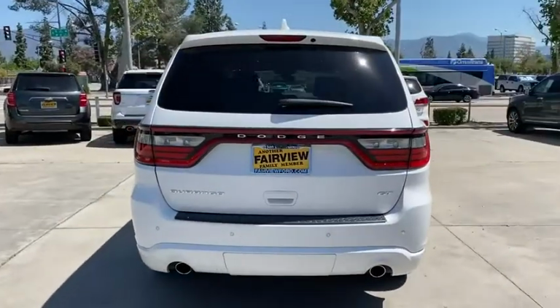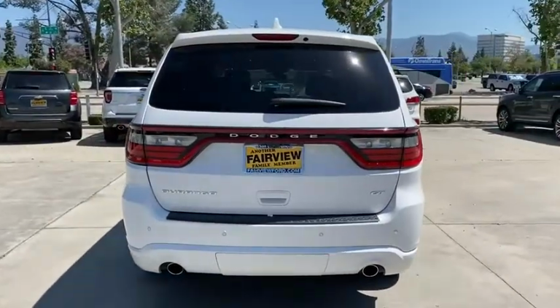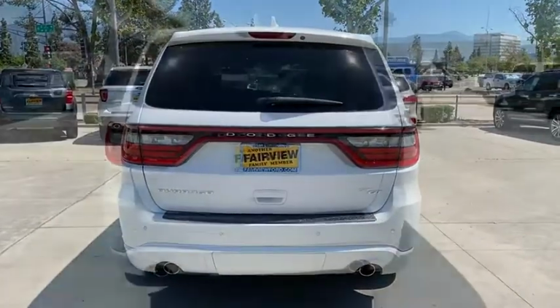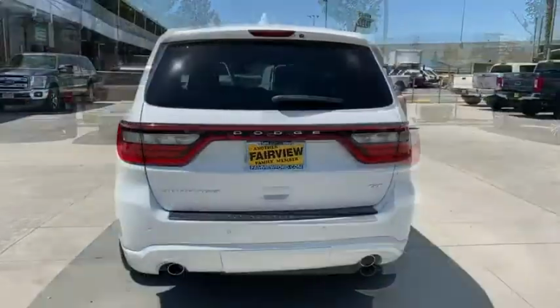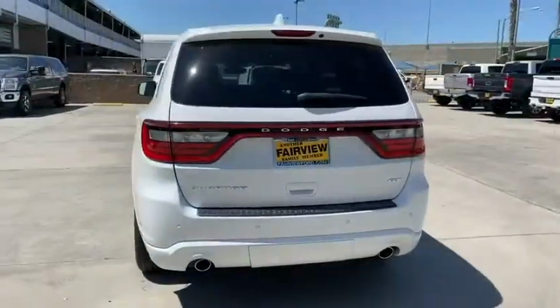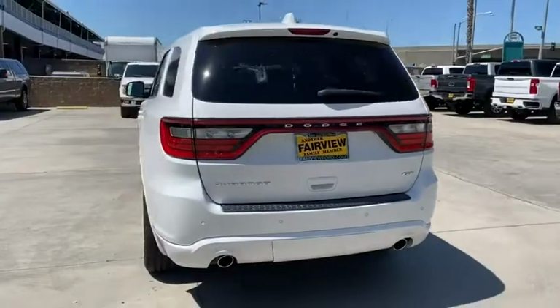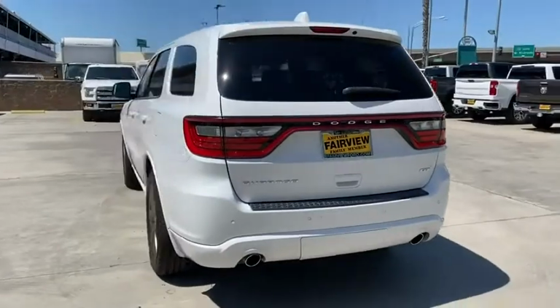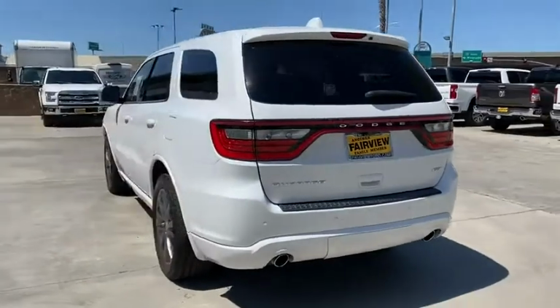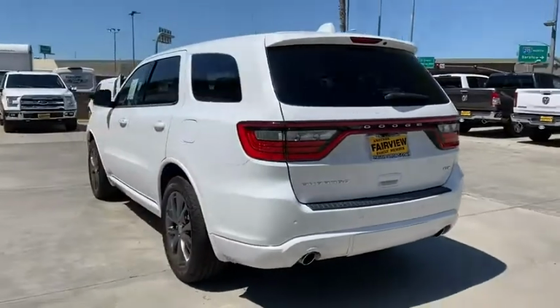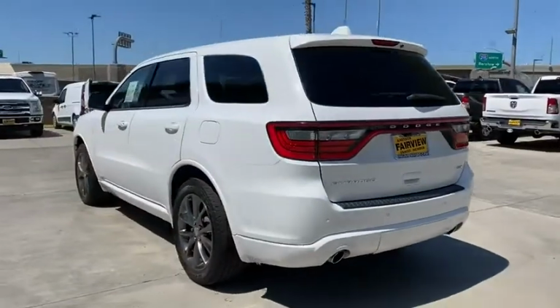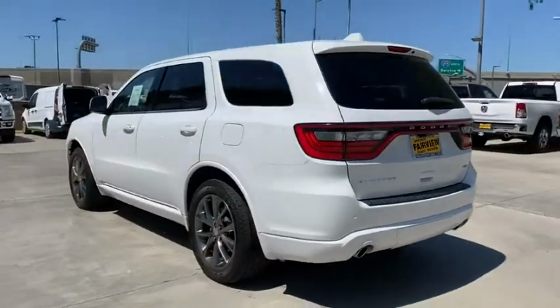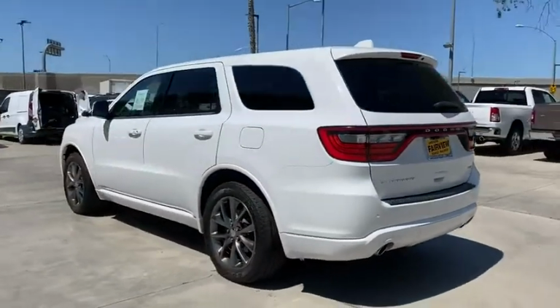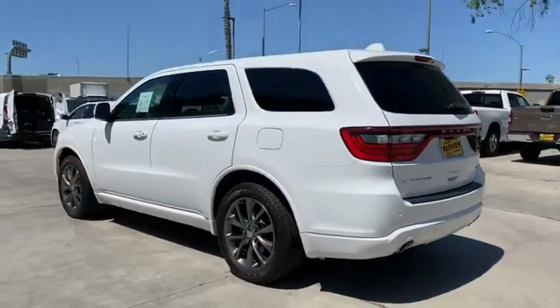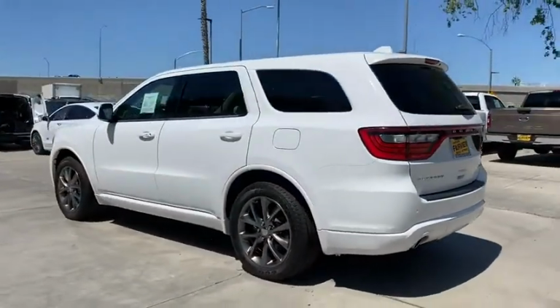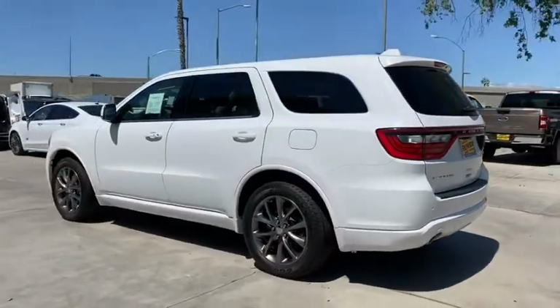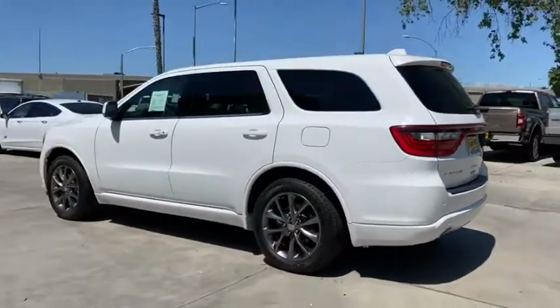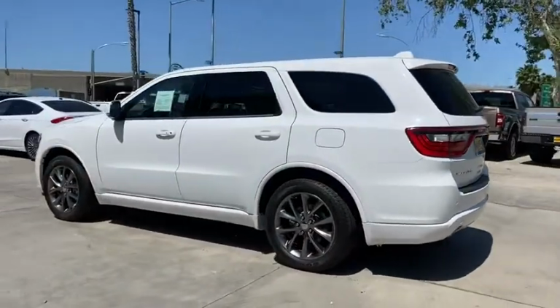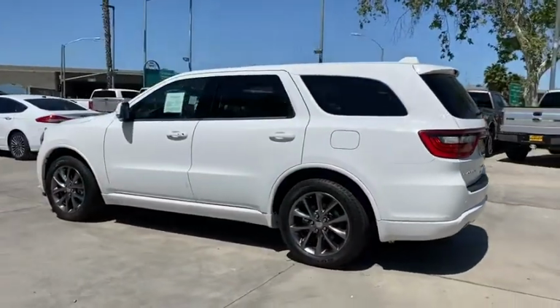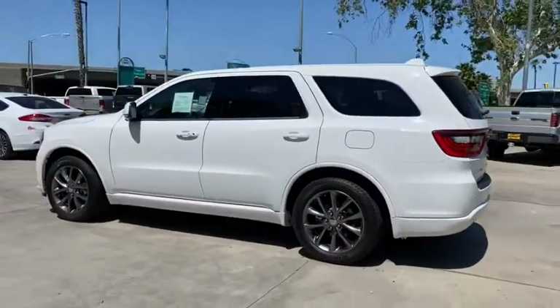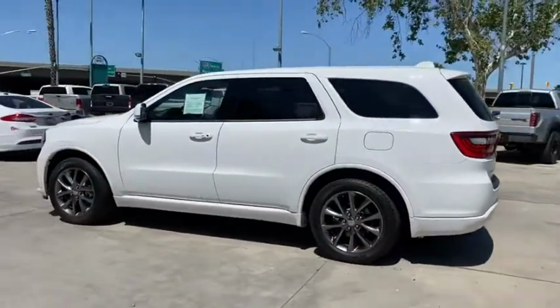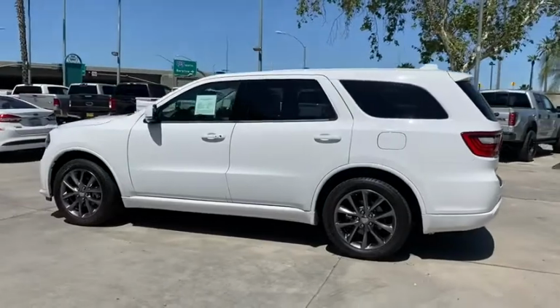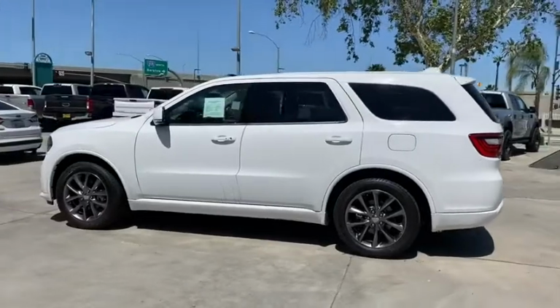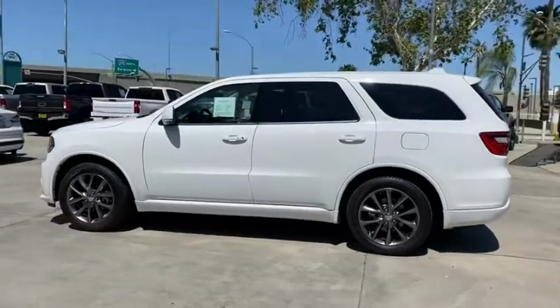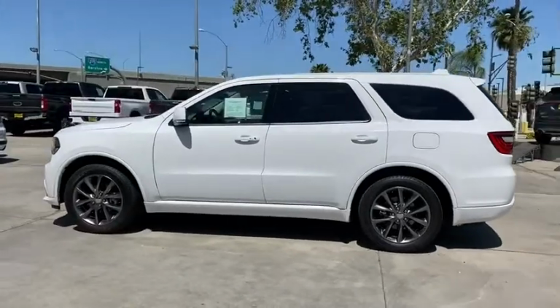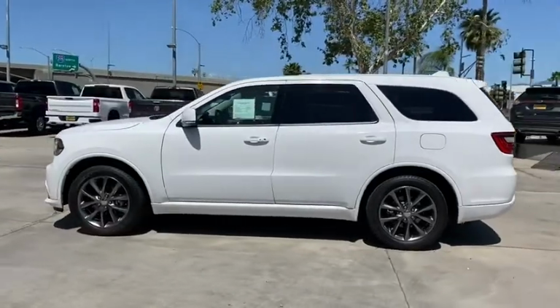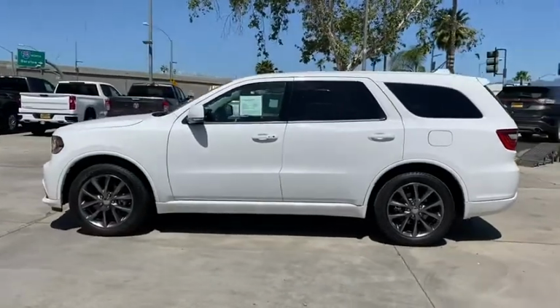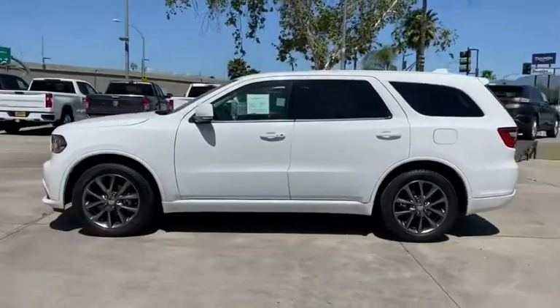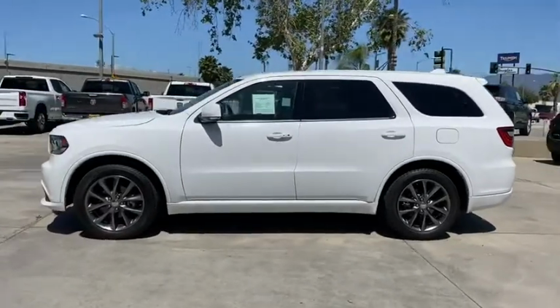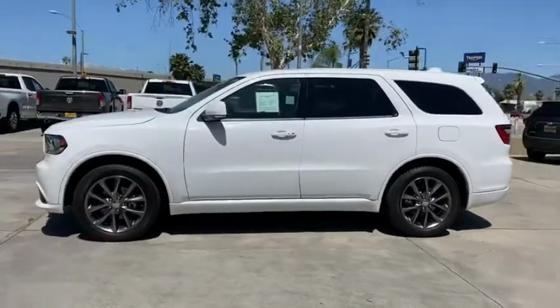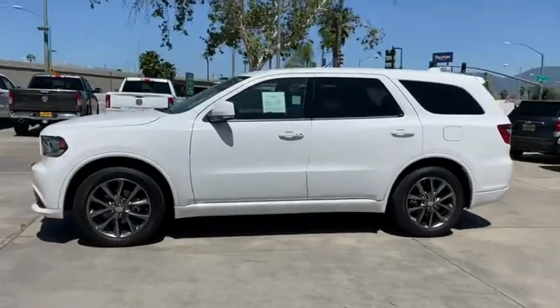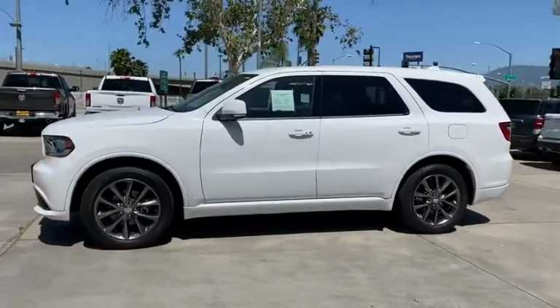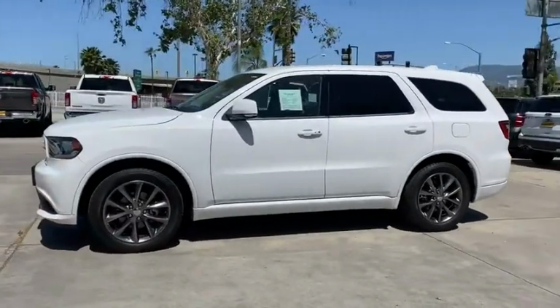Underneath are sturdy body-on-frame mechanicals and the option for a powerful V8 engine. This vehicle has less than 55,000 miles. Here are some of this vehicle's great options.